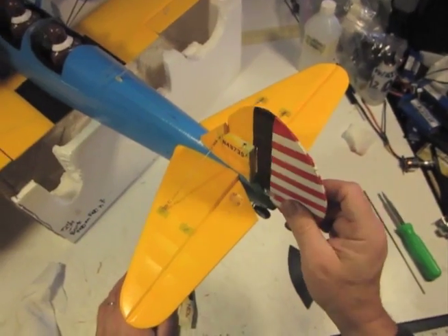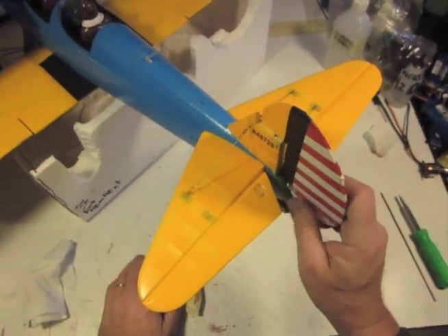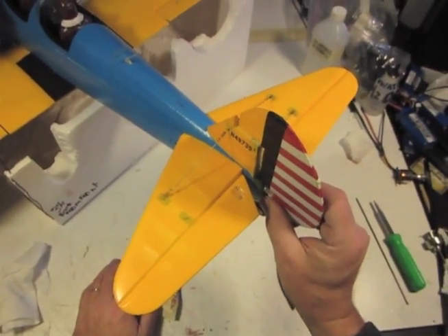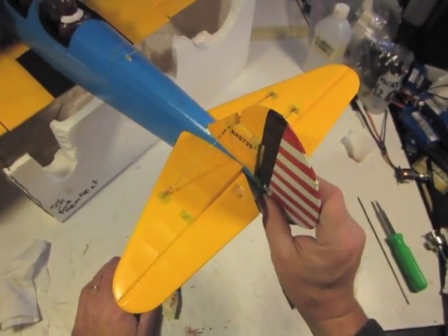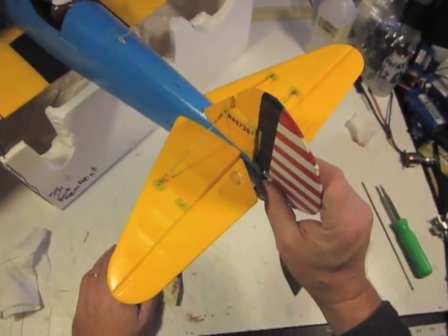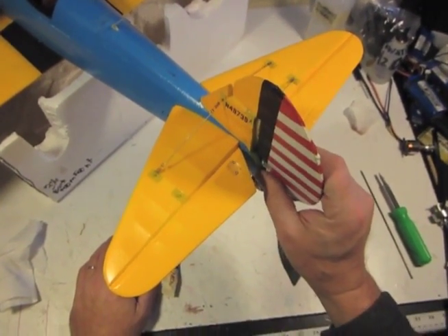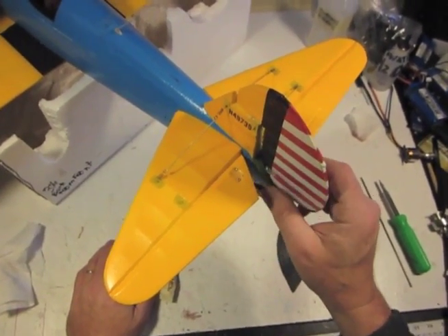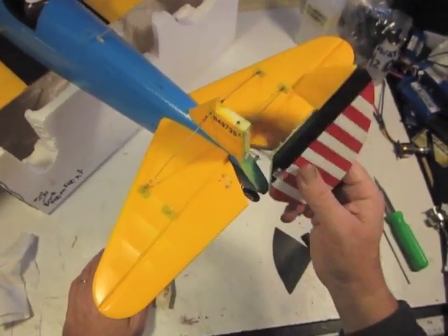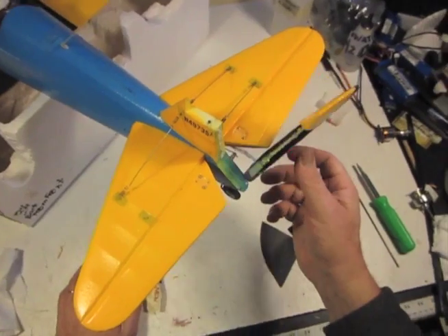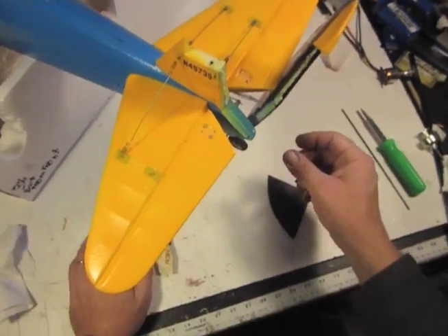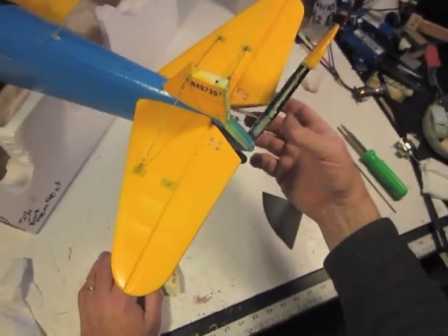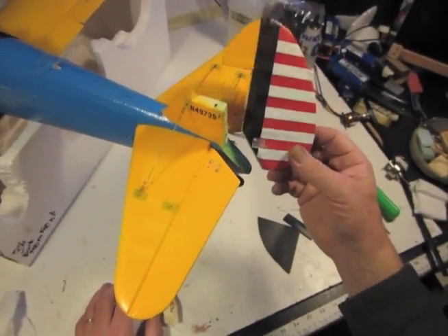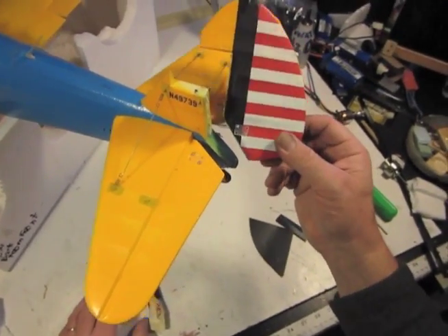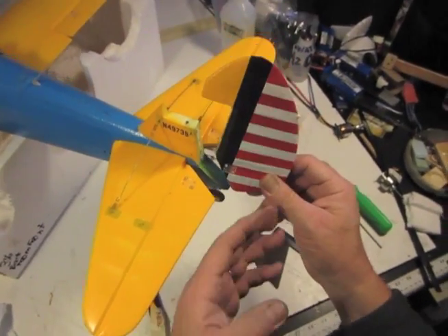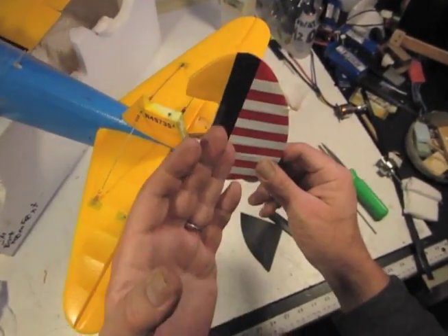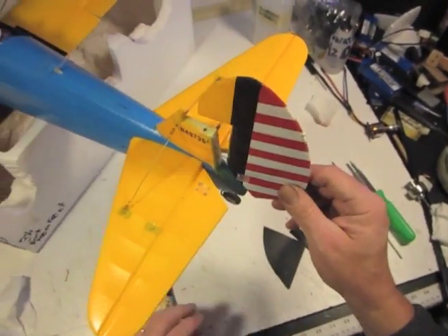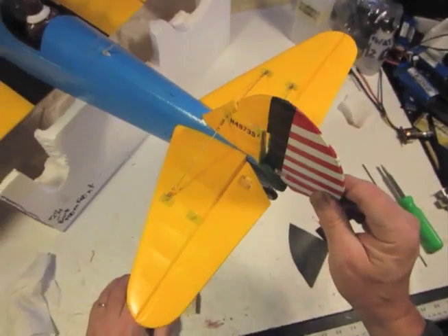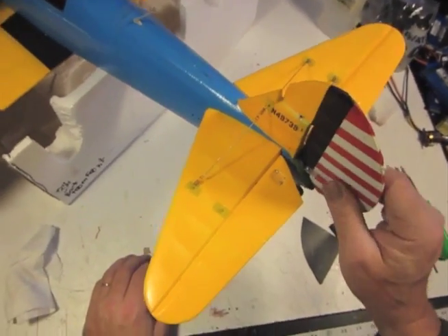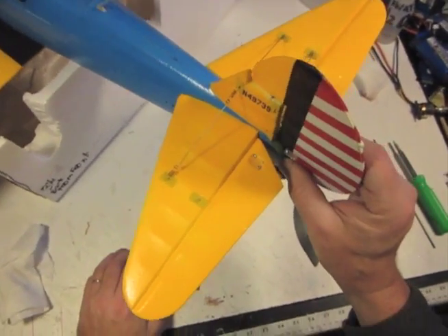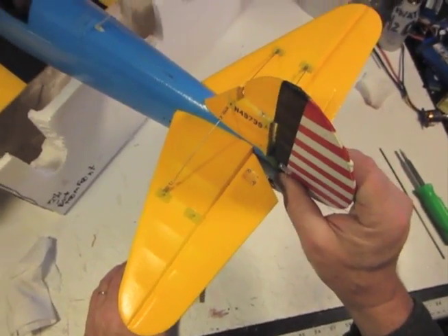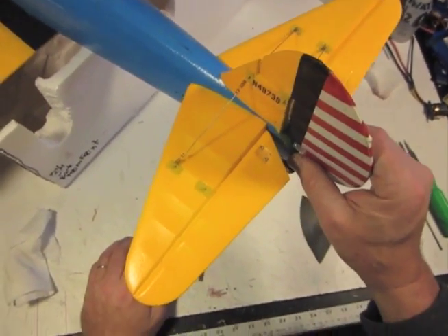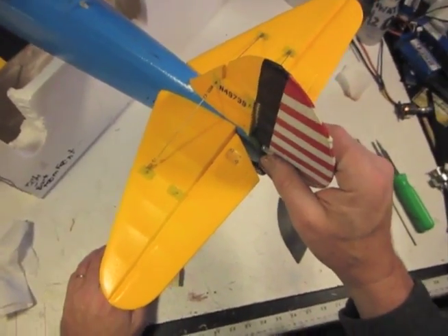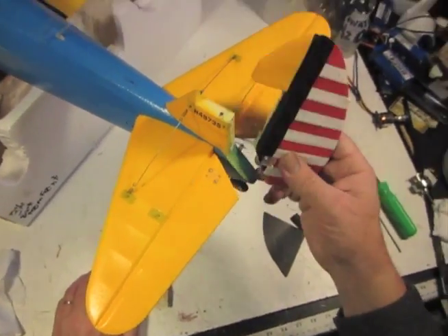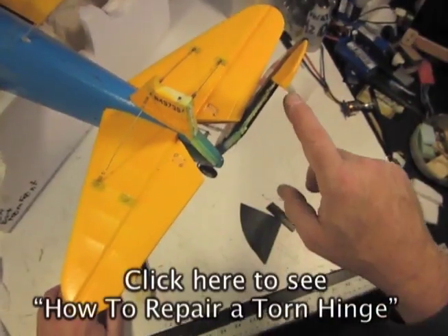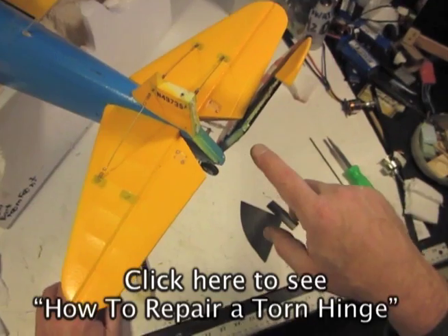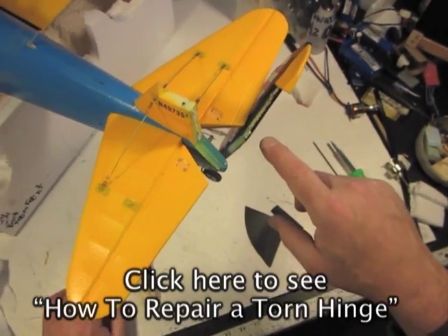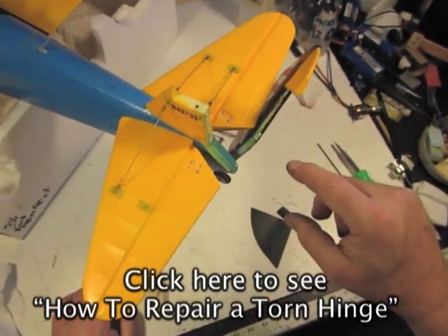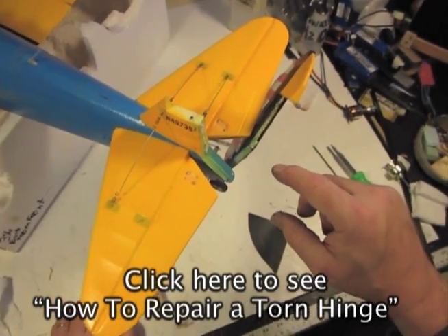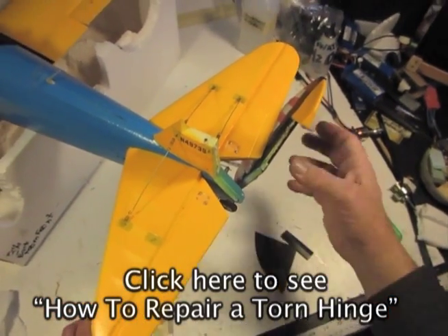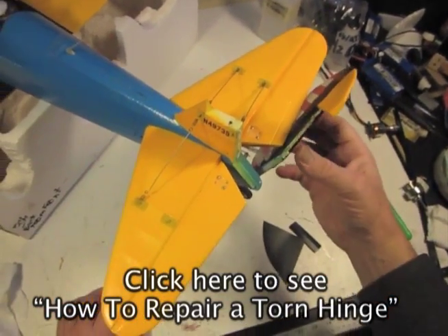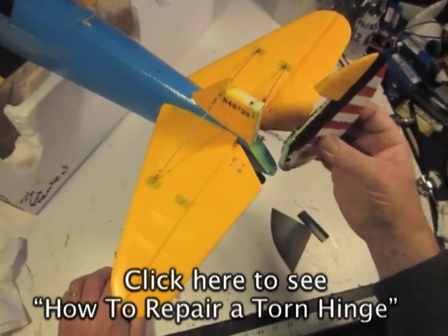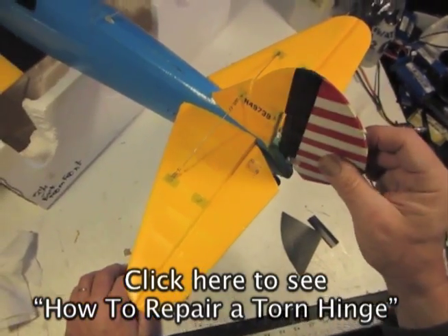Today we're here with a Stearman, and this baby — the tail broke off. It fell off its perch and it was a bit of a drop to the floor. We have crash-proofing rods in, but that doesn't keep it from tearing the rudder off, does it?